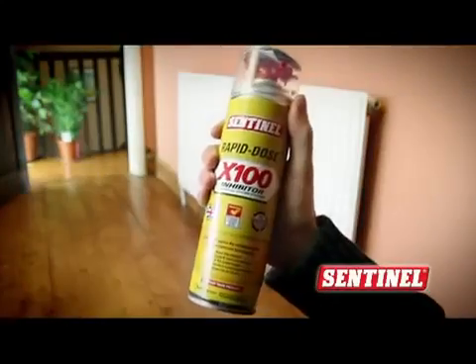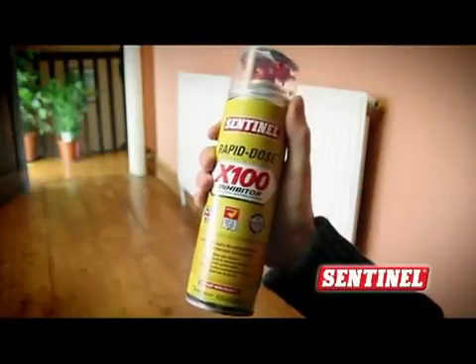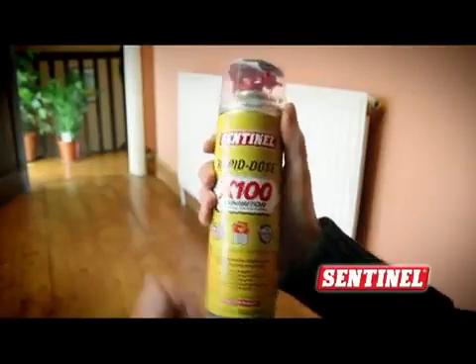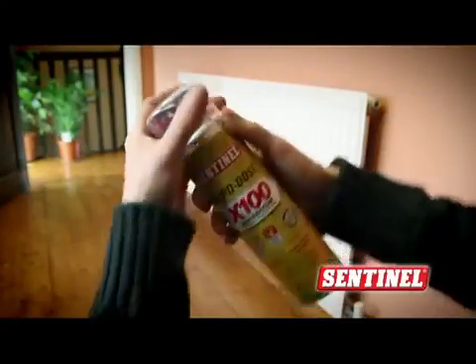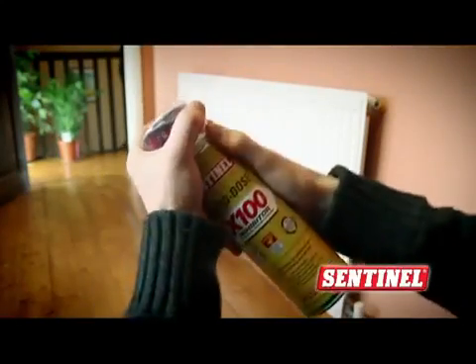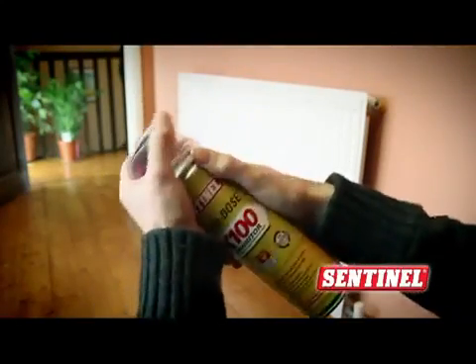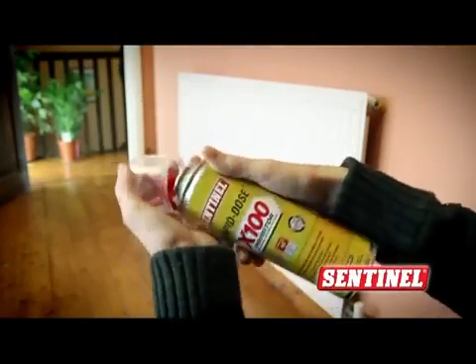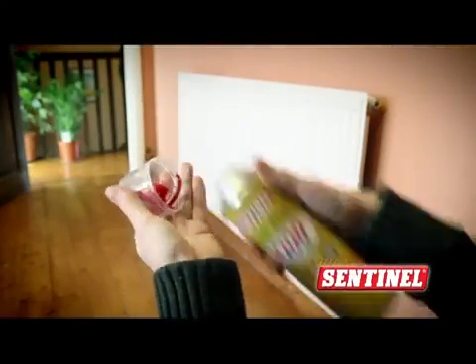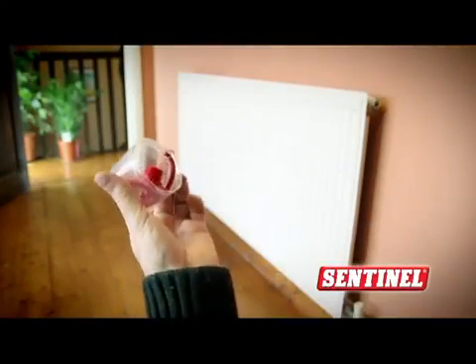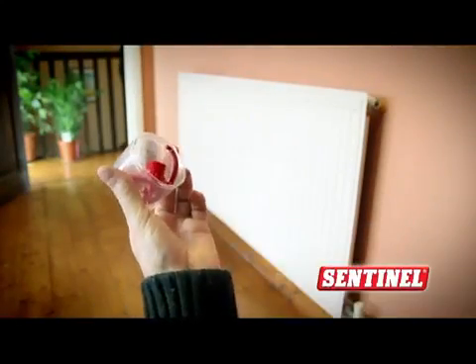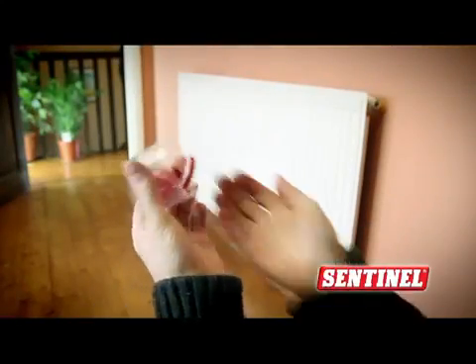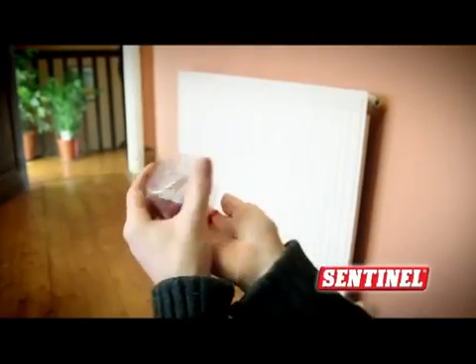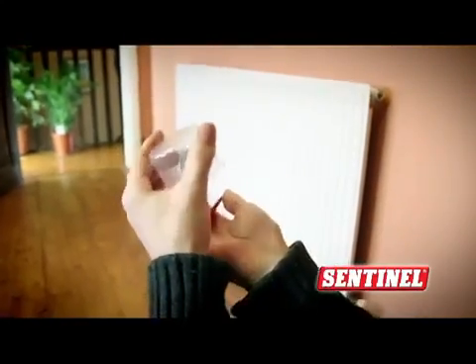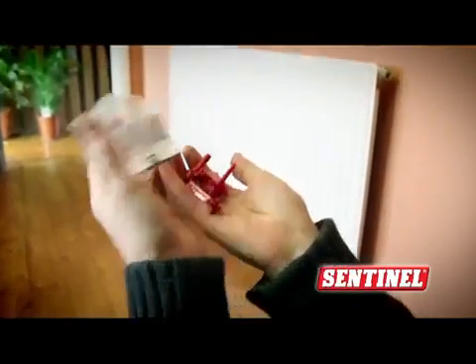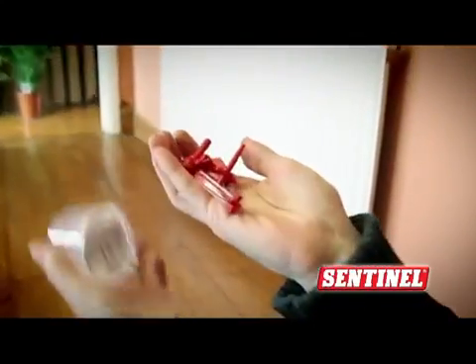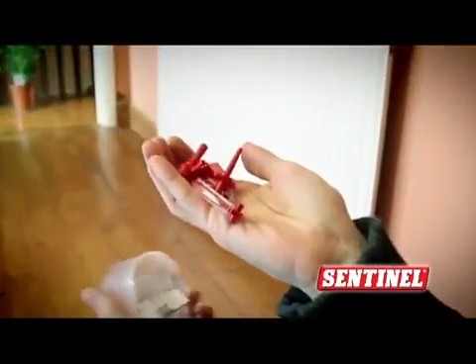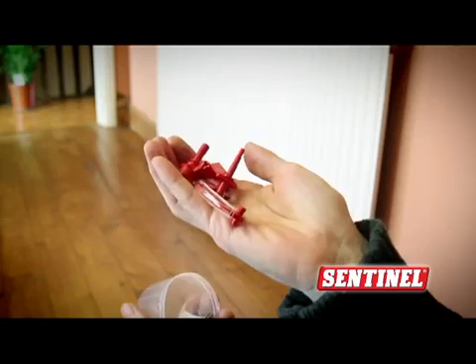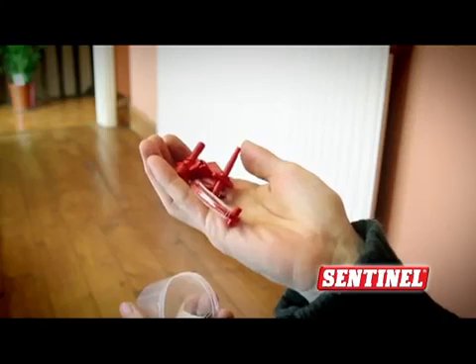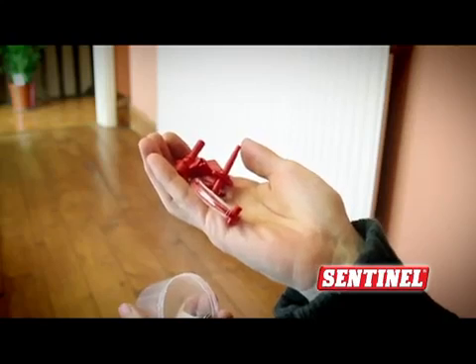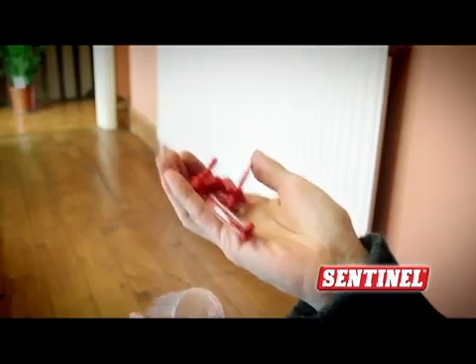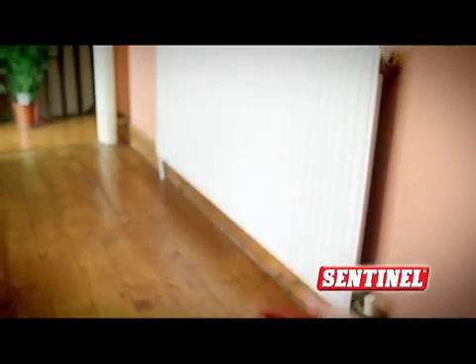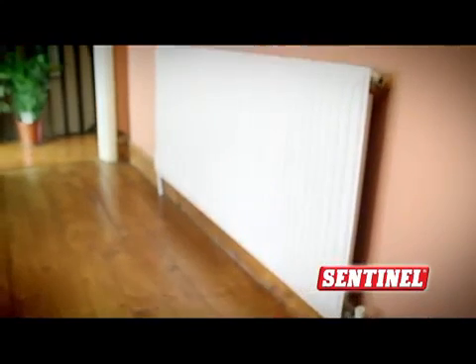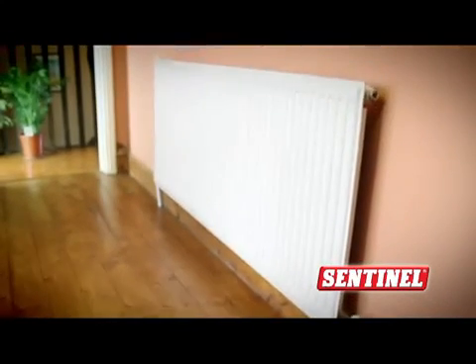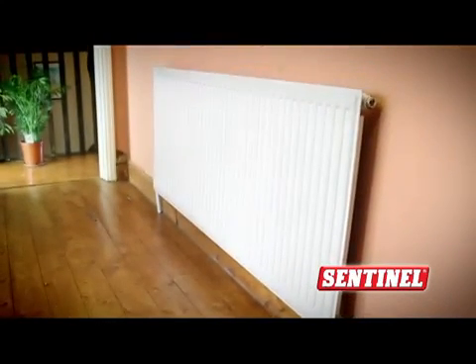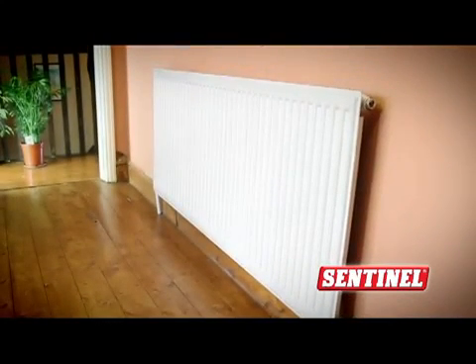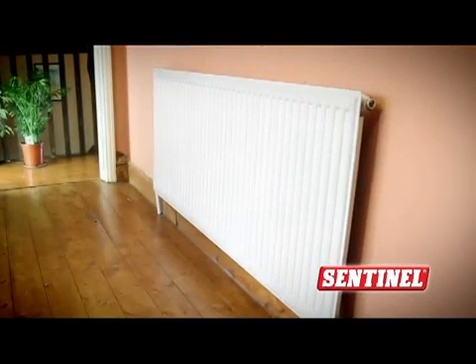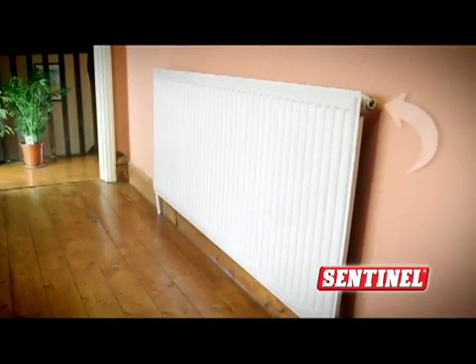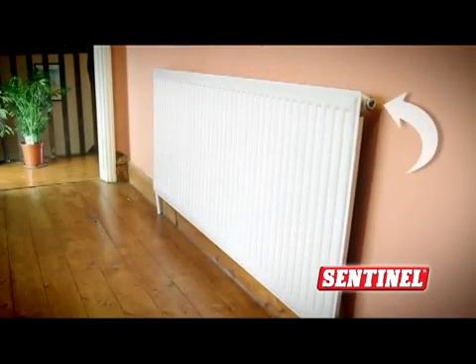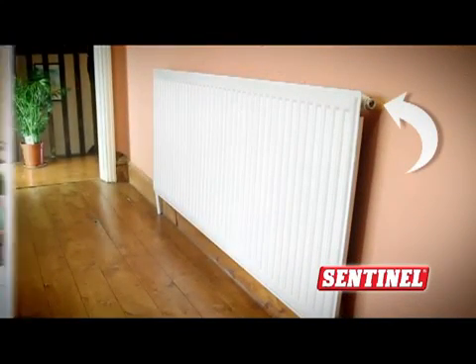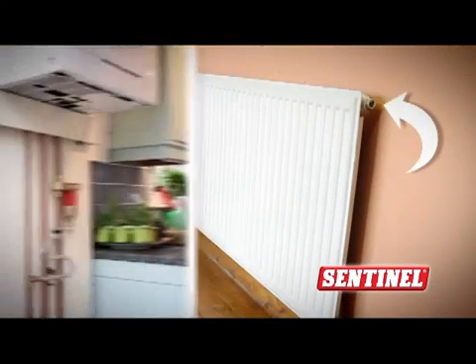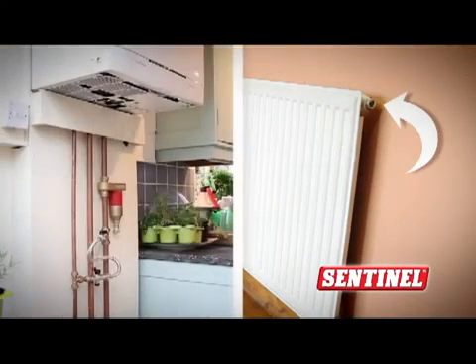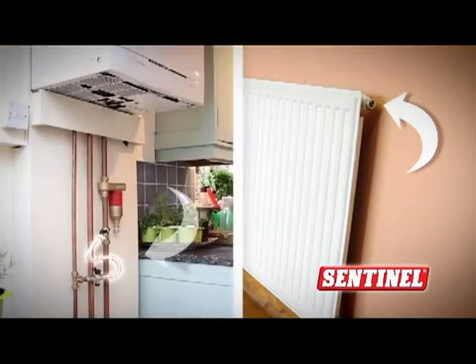Sentinel's X100 inhibitor just got even easier to use. In the top of the can there is now a disposable adapter for dosing, via a radiator or via a filling loop.